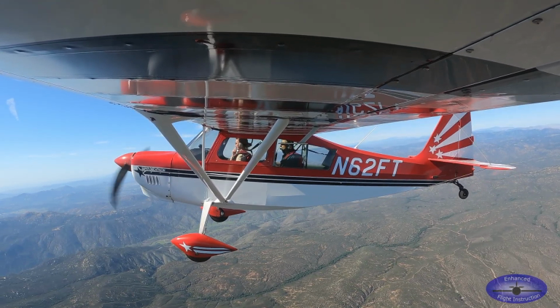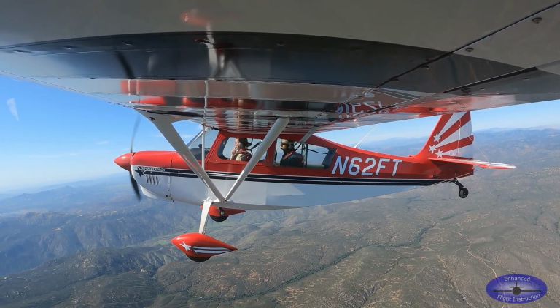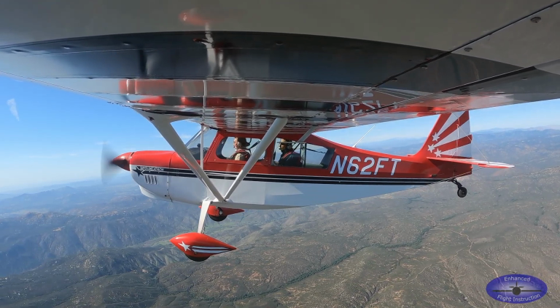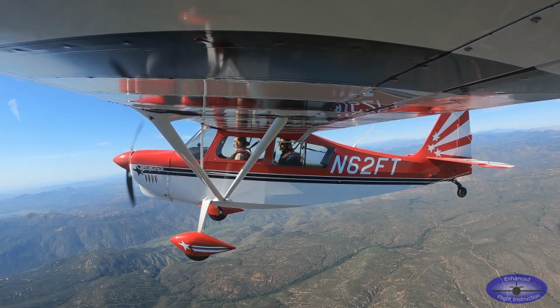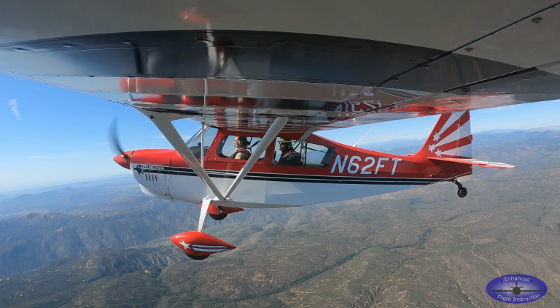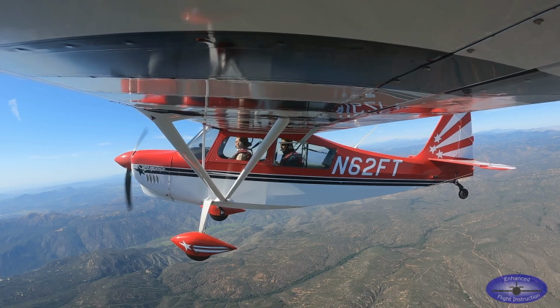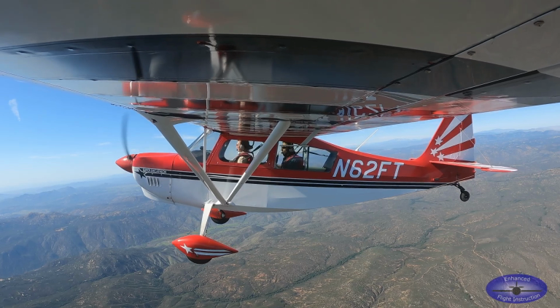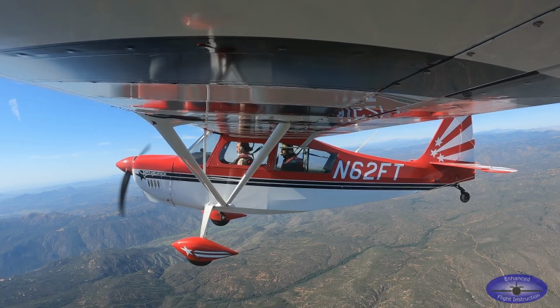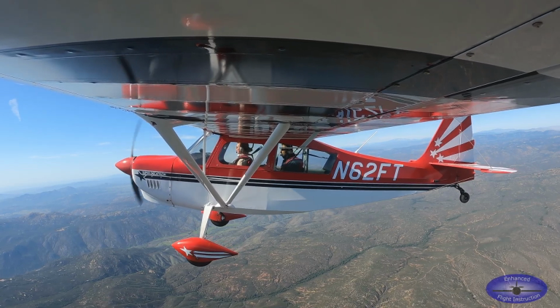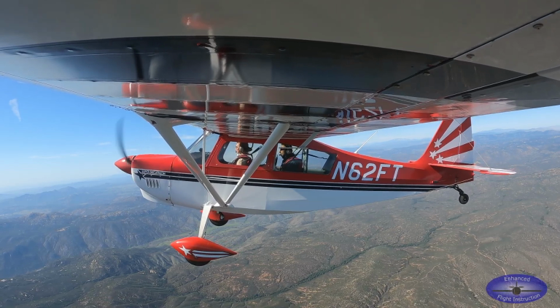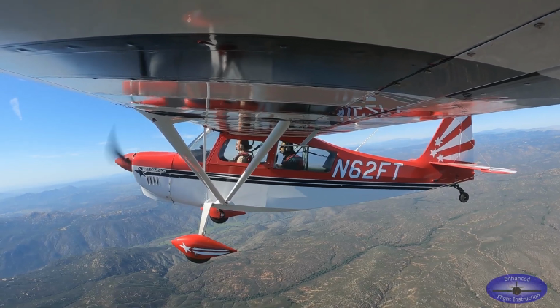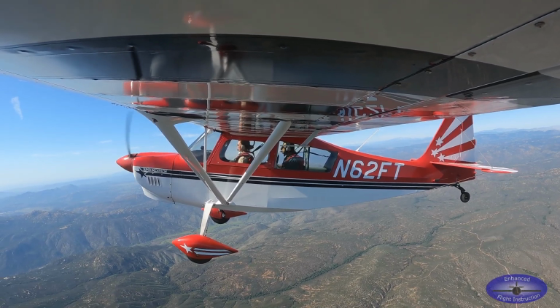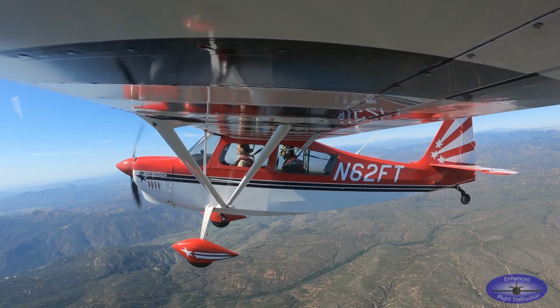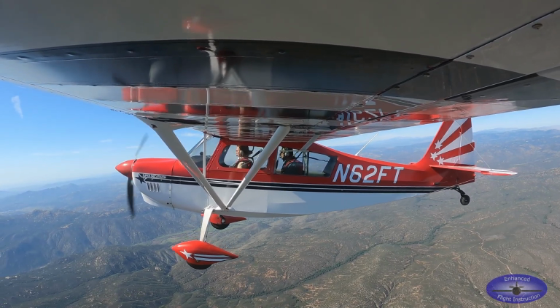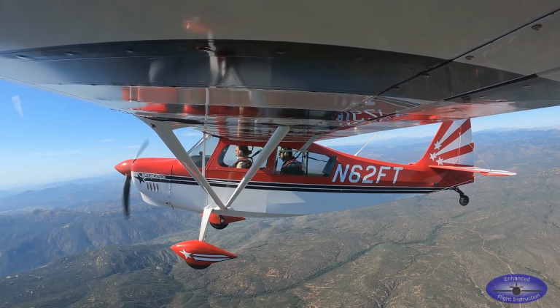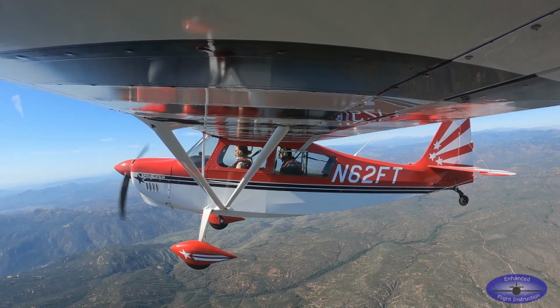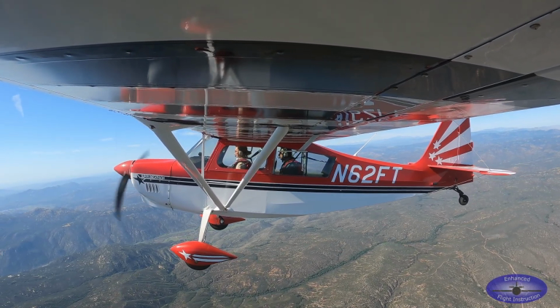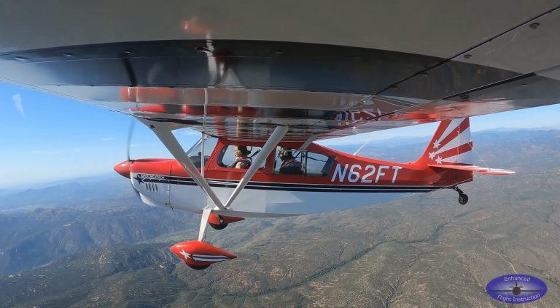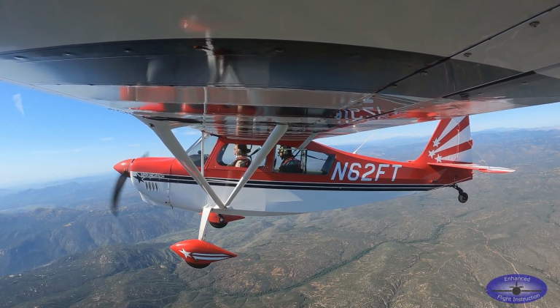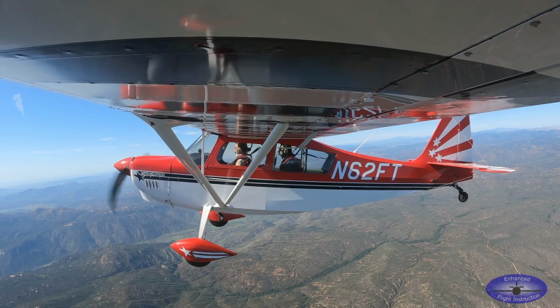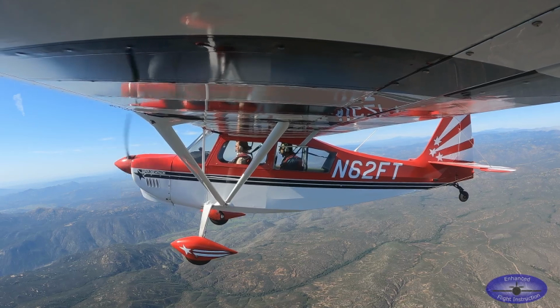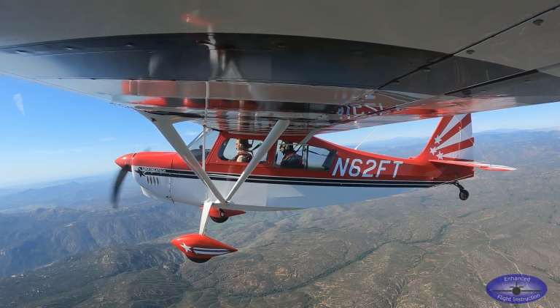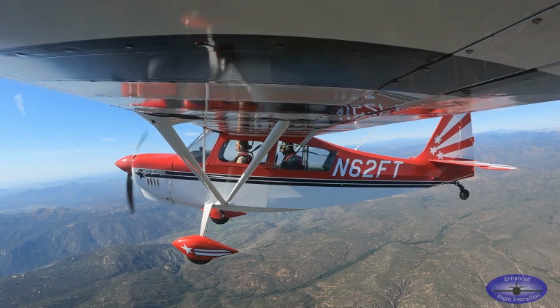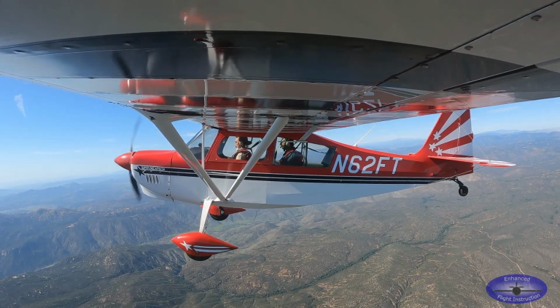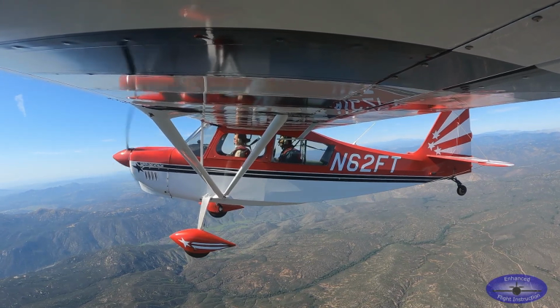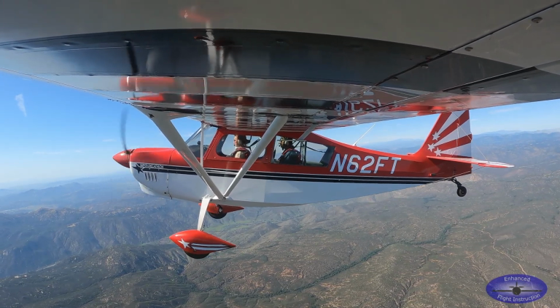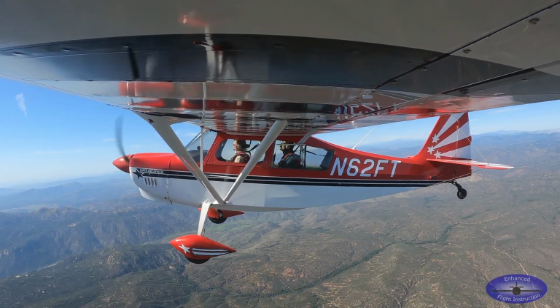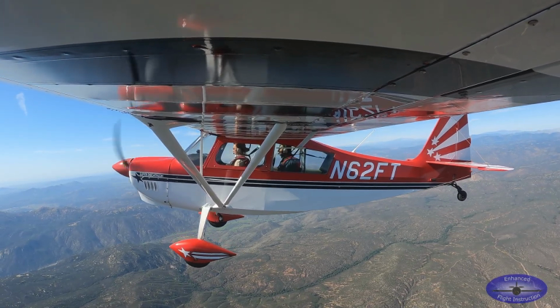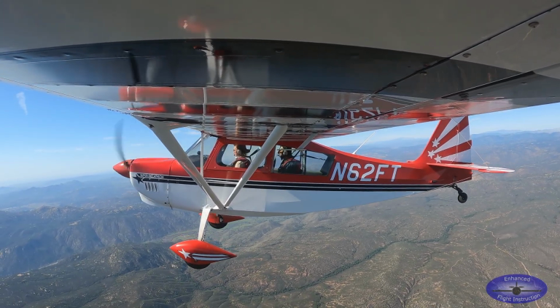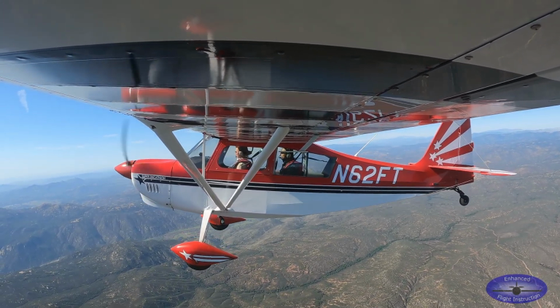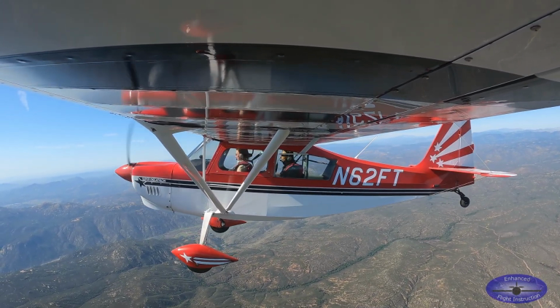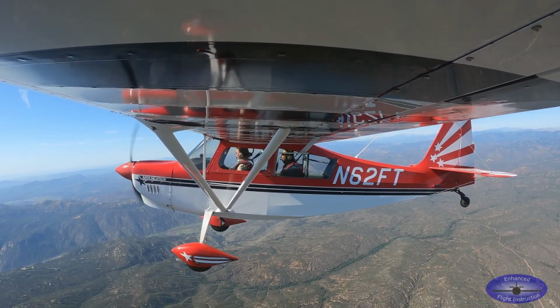So that basically goes to what we talked about in the ground class — especially close to the ground, we really need to be aware of our angle of attack (AOA), which by proxy in a small airplane is our airspeed and load factor.